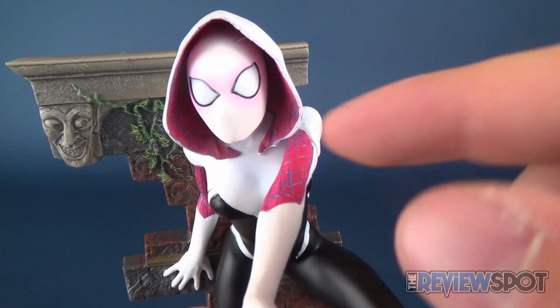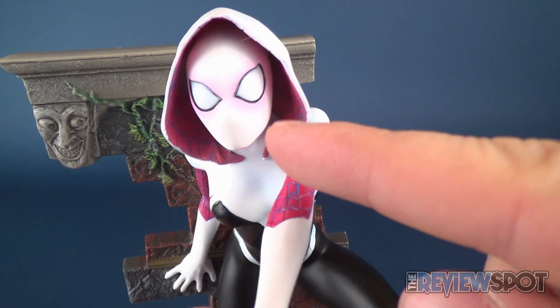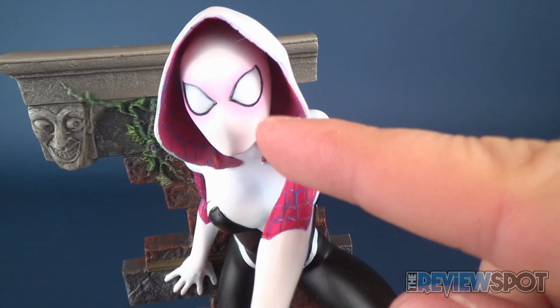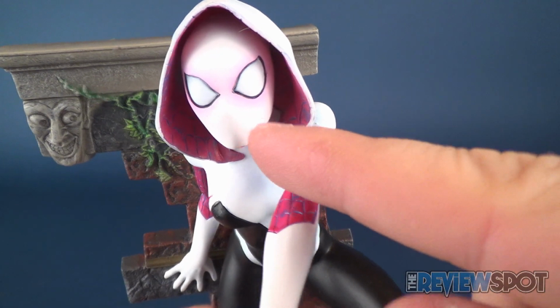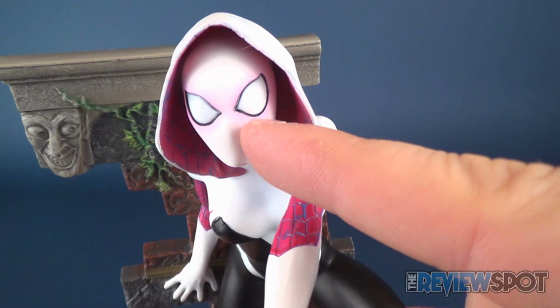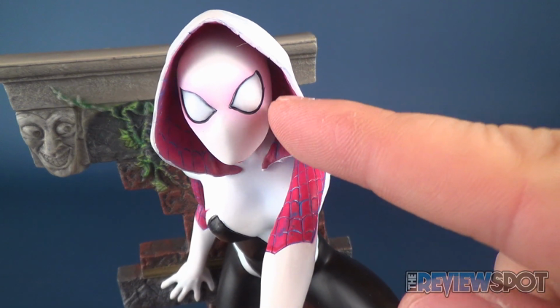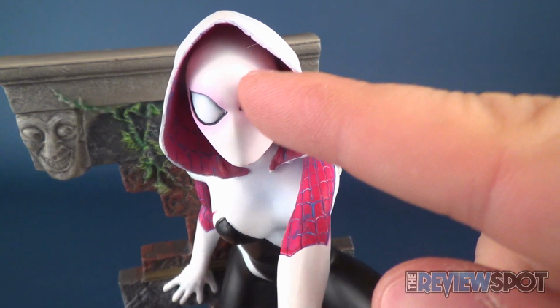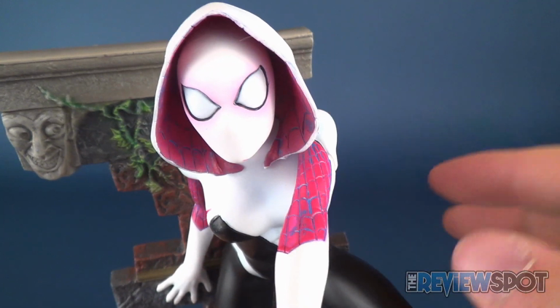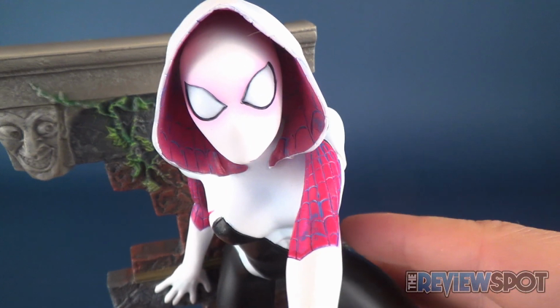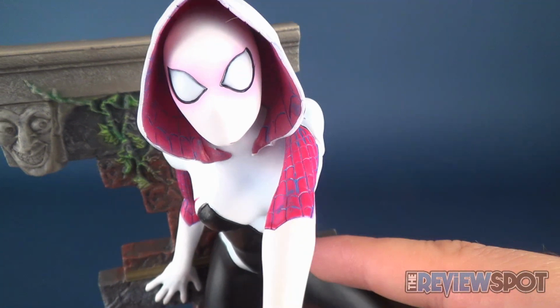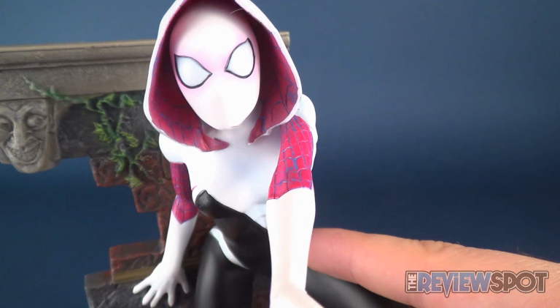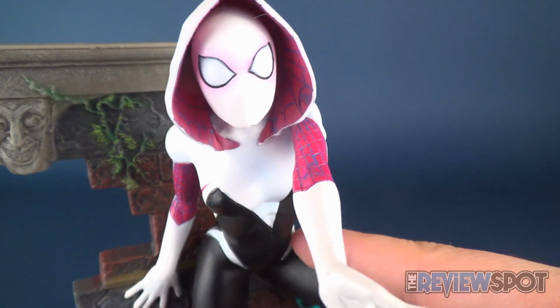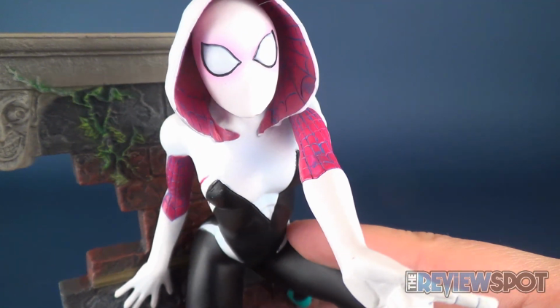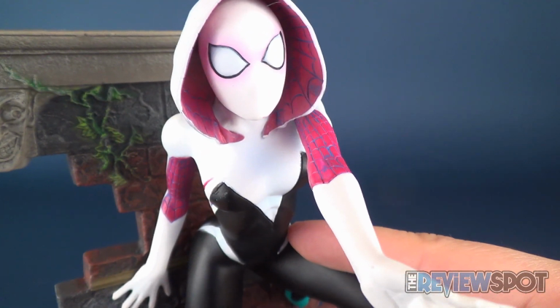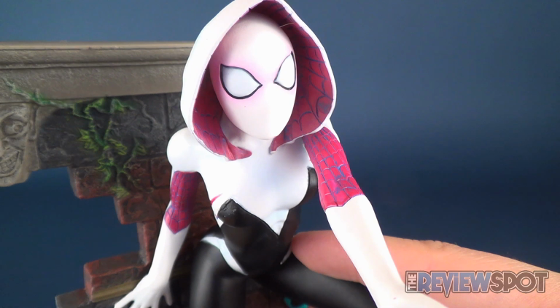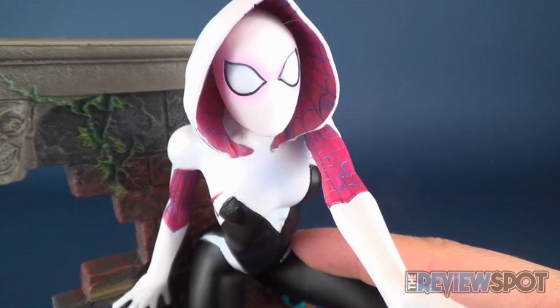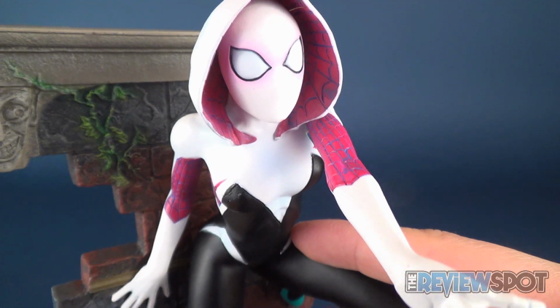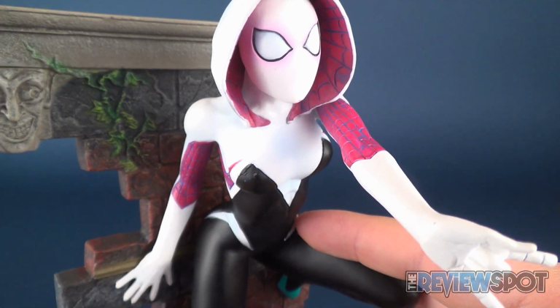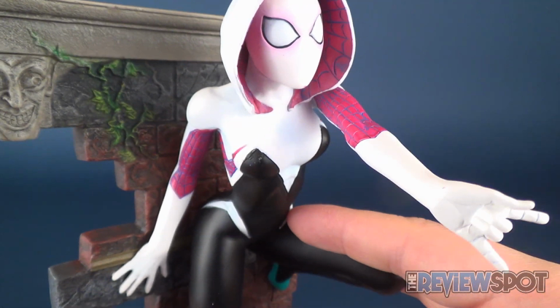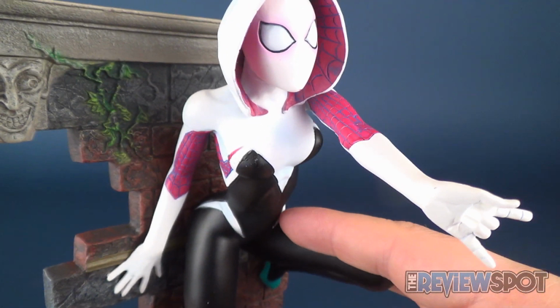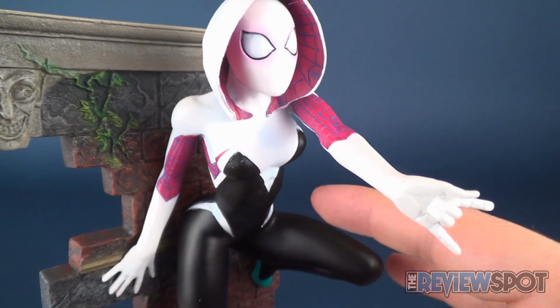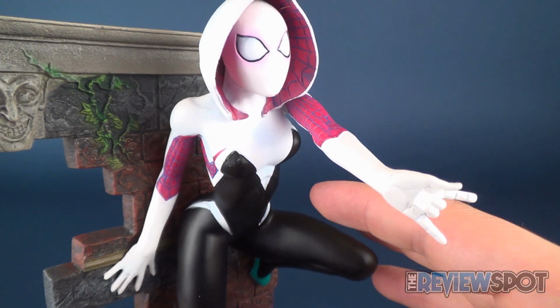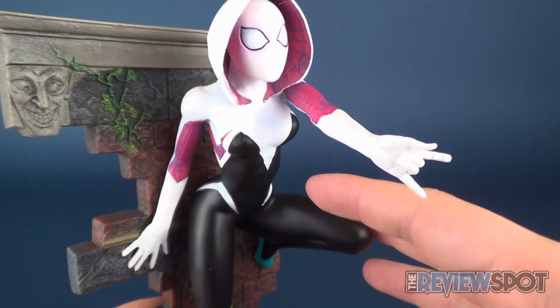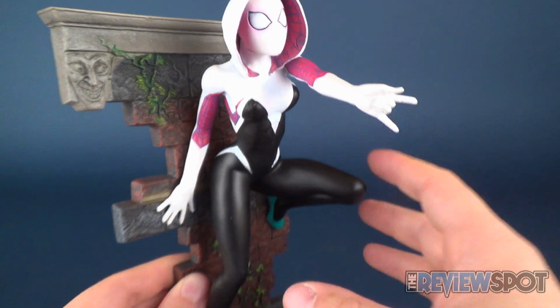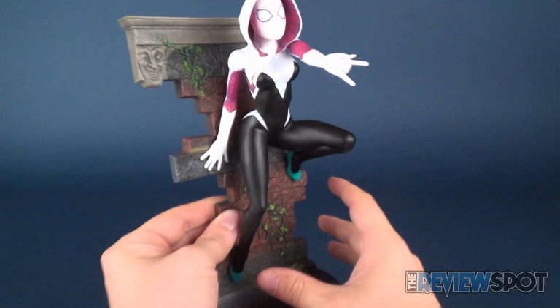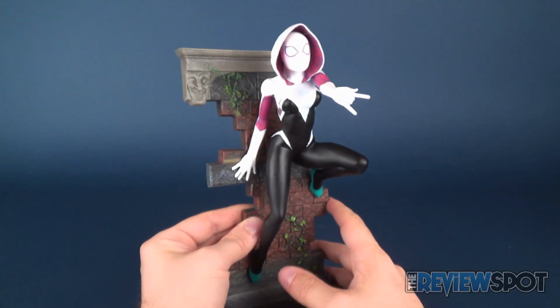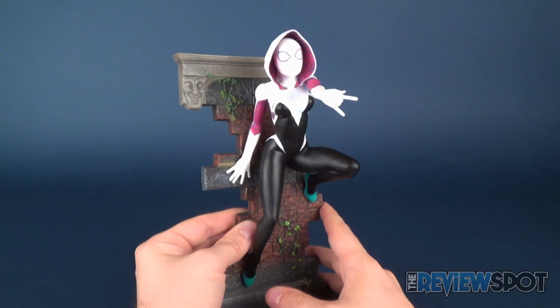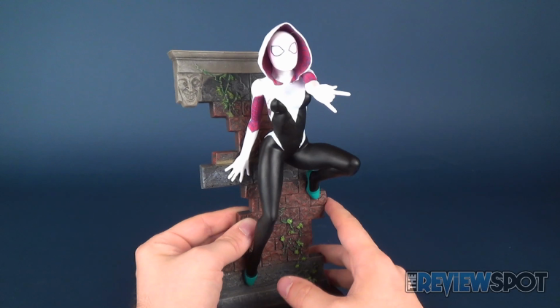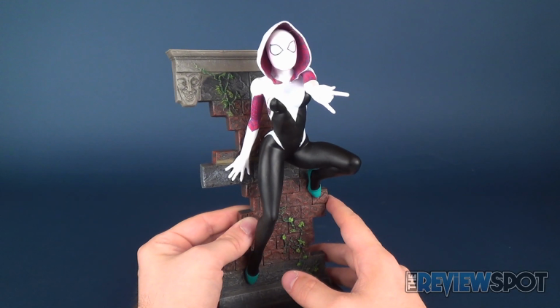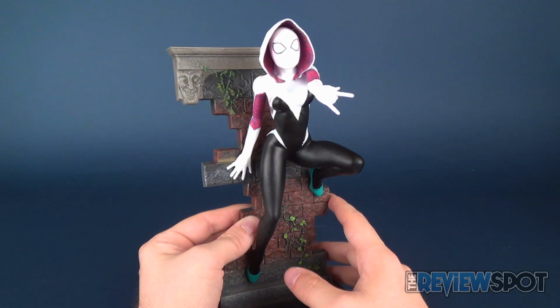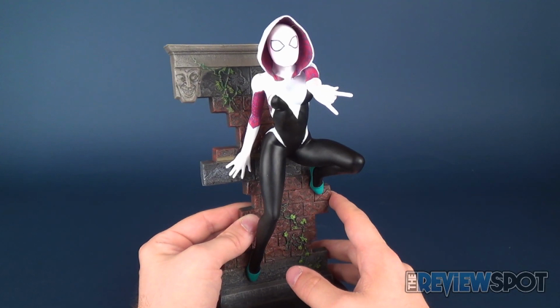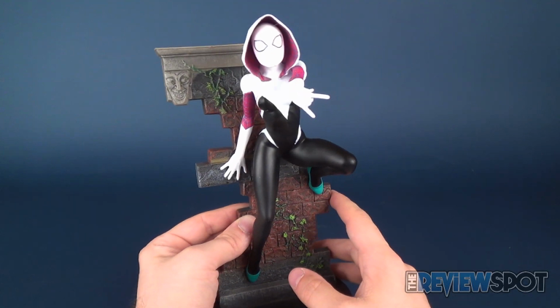I do like the additional airbrushing they've added around the eye portion — a nice, very soft pink that's not too stark versus the white. Overall I think the statue turned out pretty good.